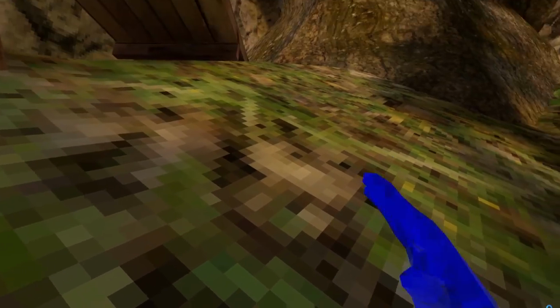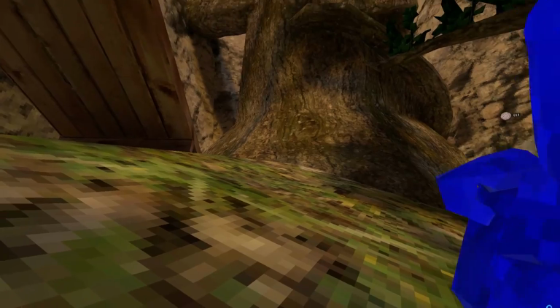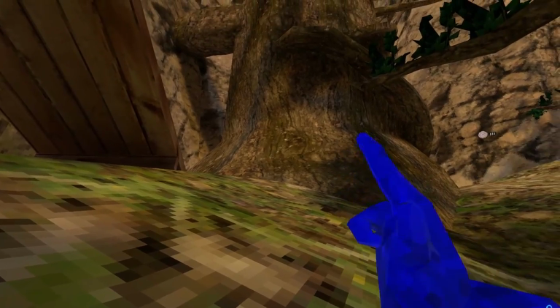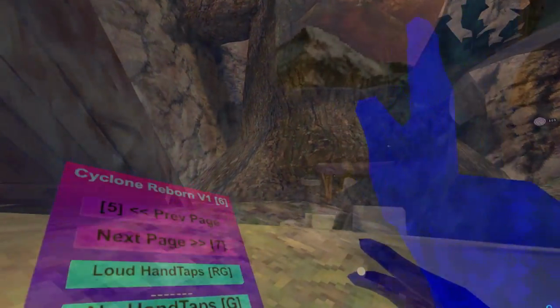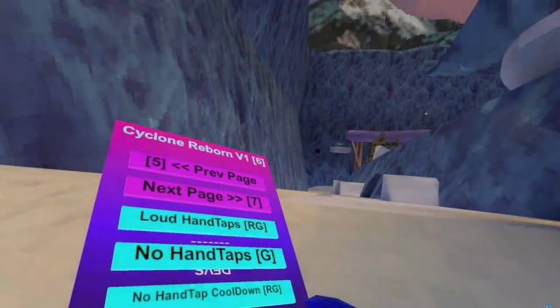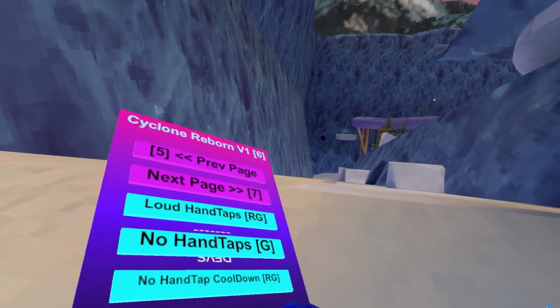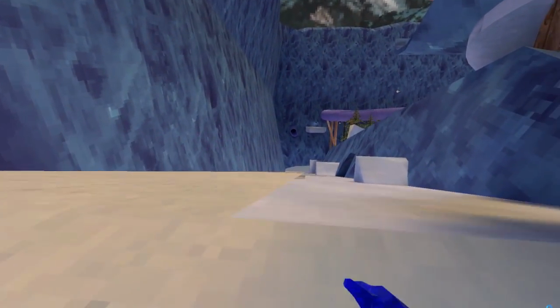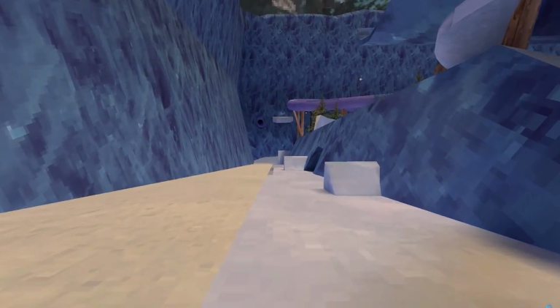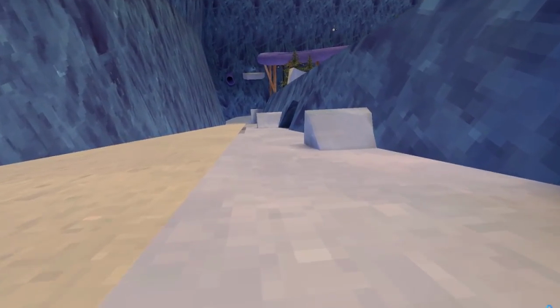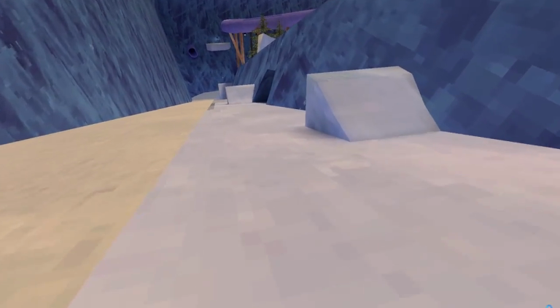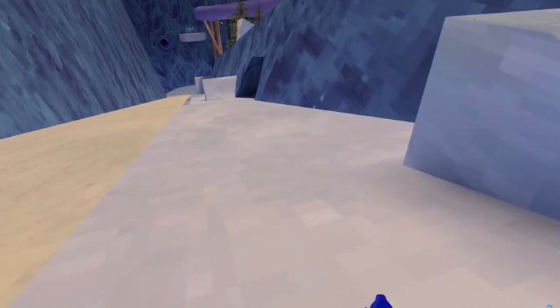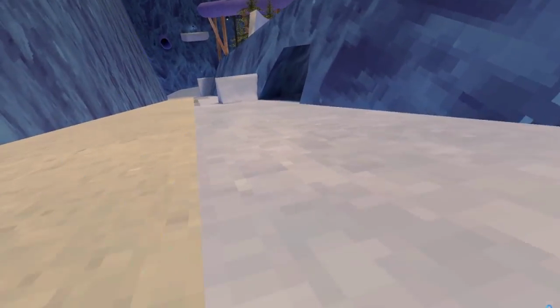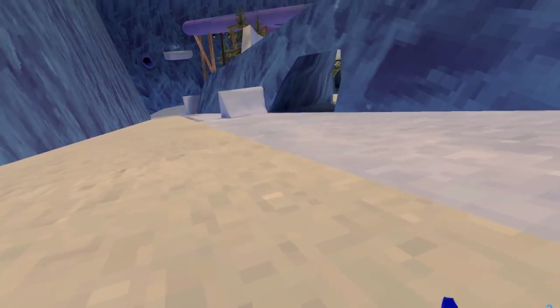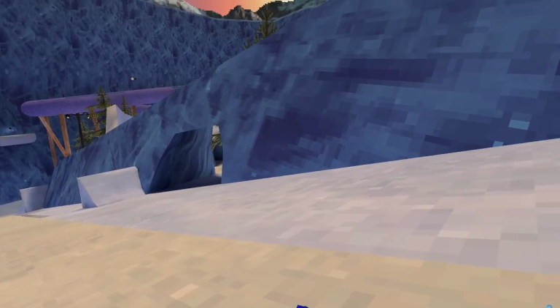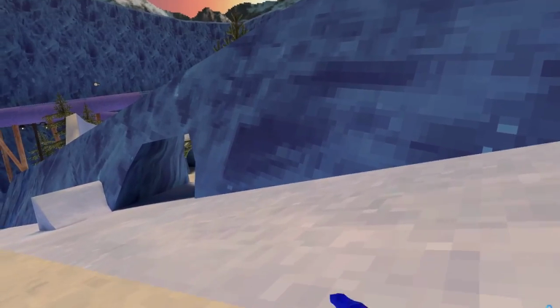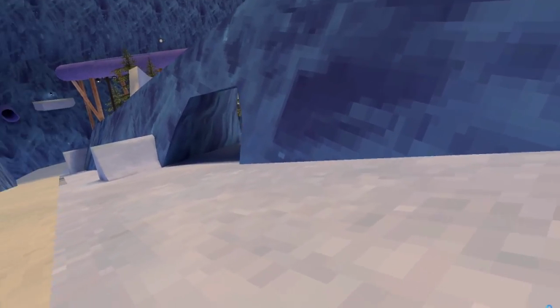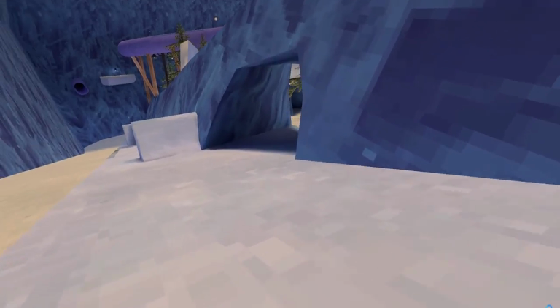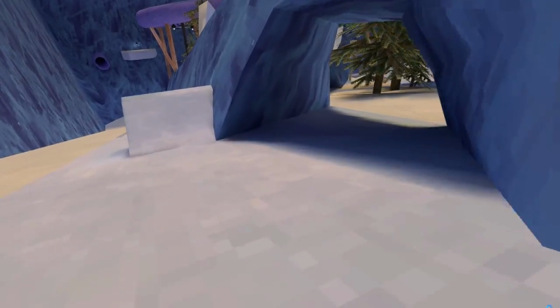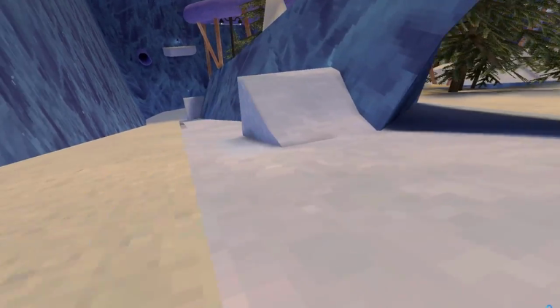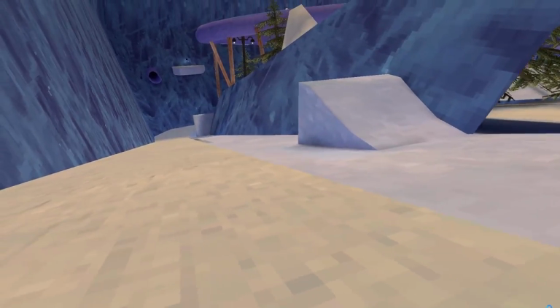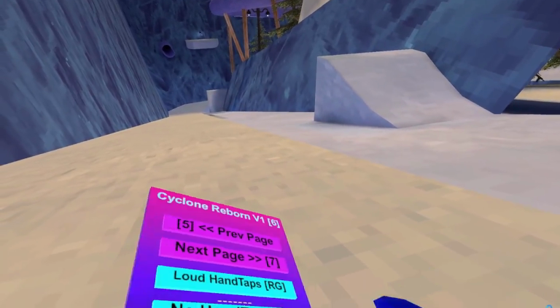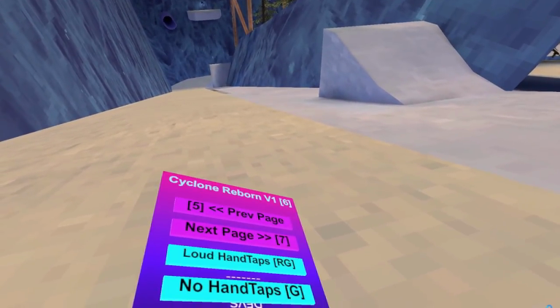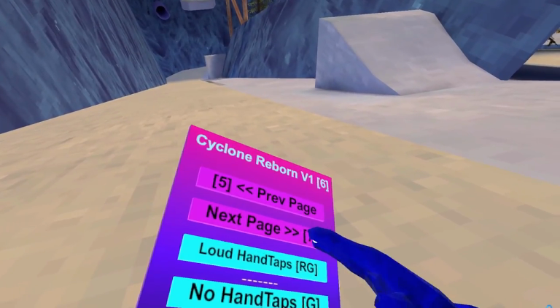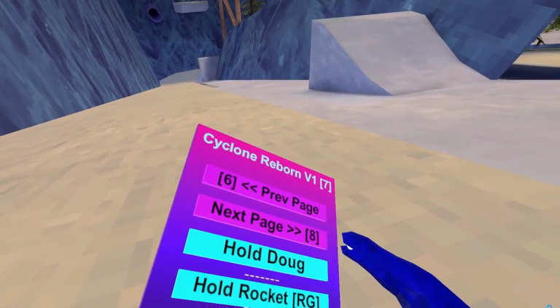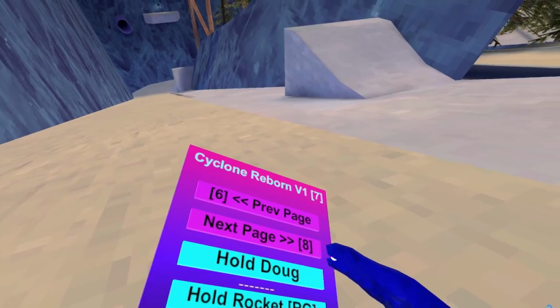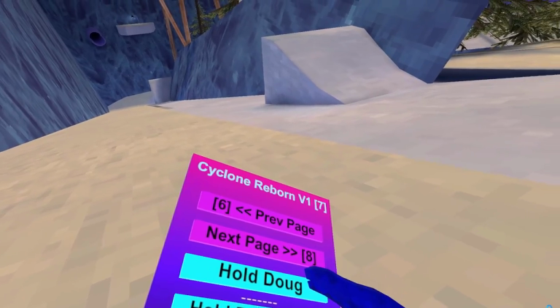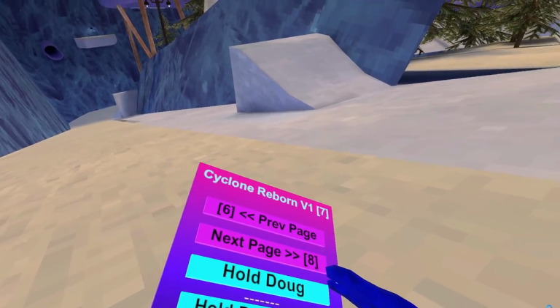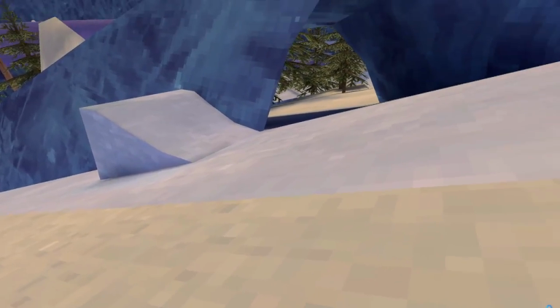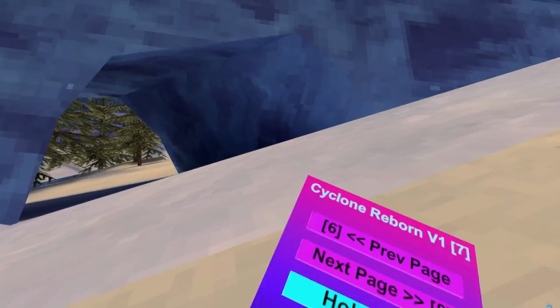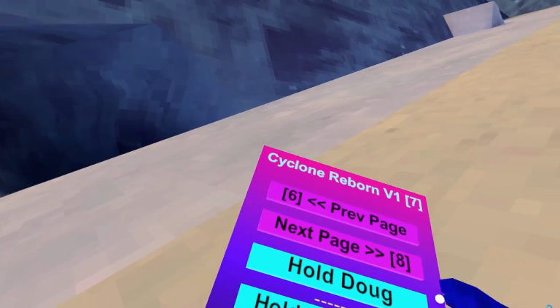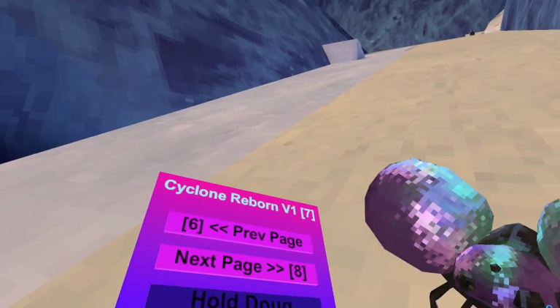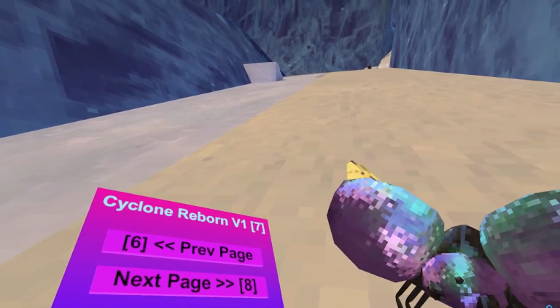Slide Control — let's go to mountains. Okay, so now we're back. Slide control: you have to hold B down if you want to slide control. And this is Hold Doug — it just holds Doug.